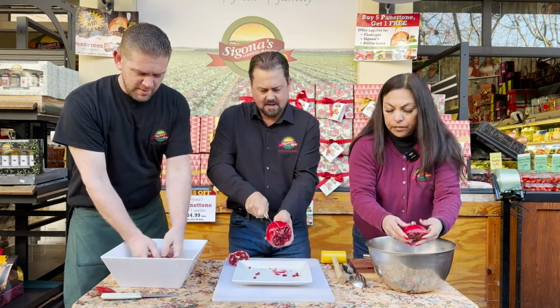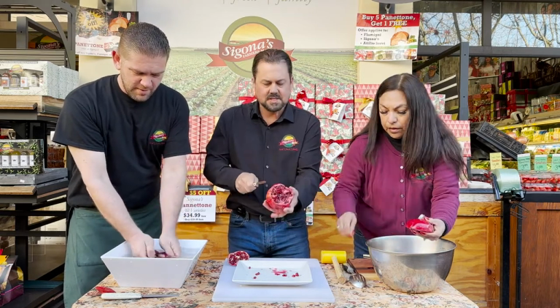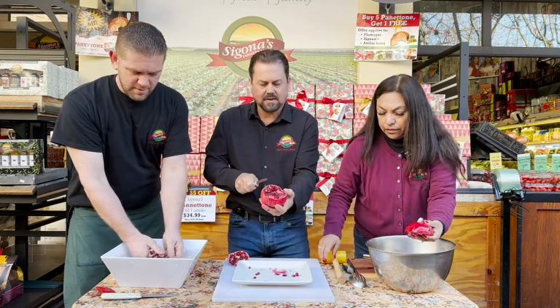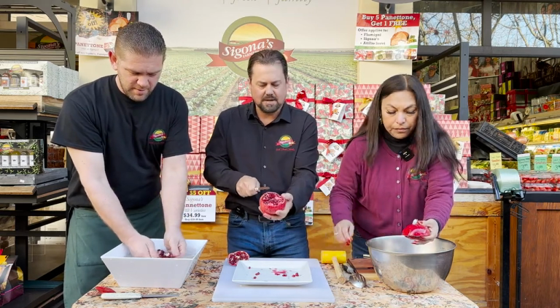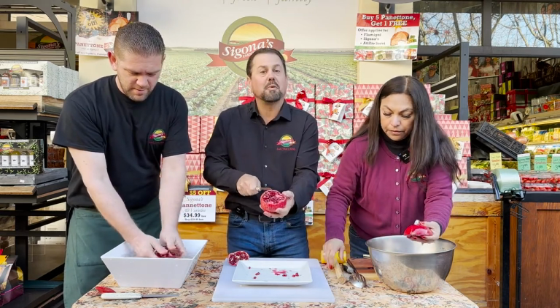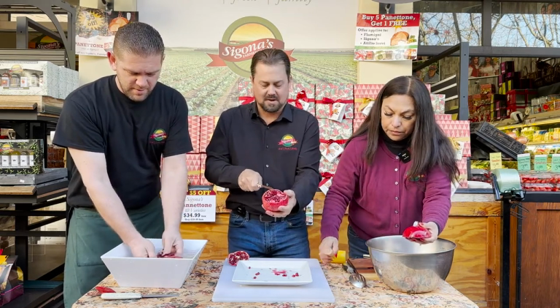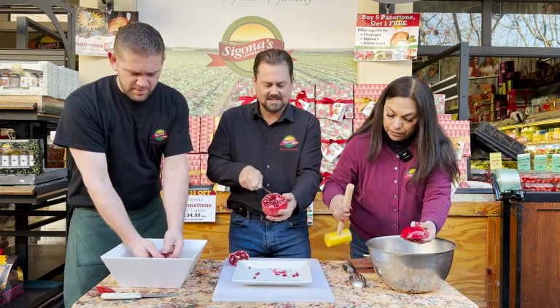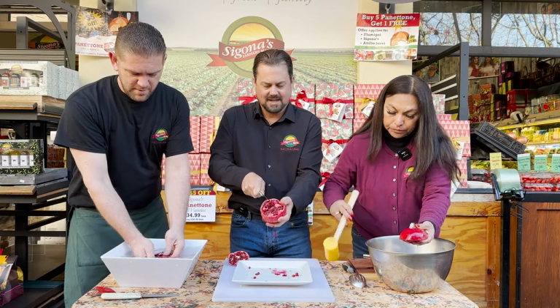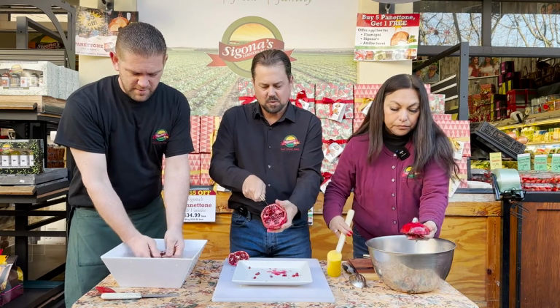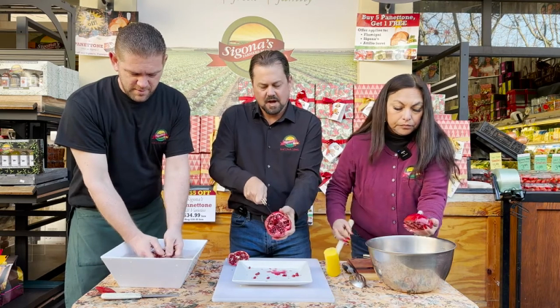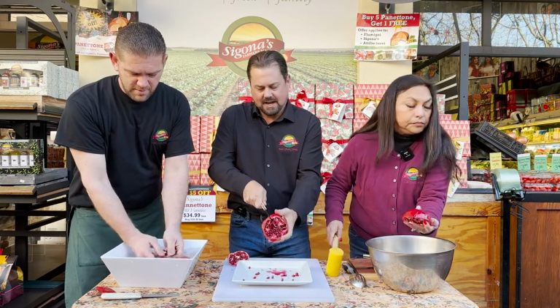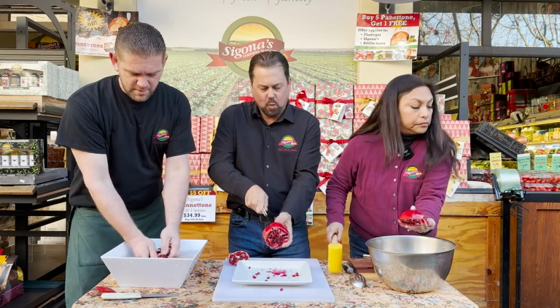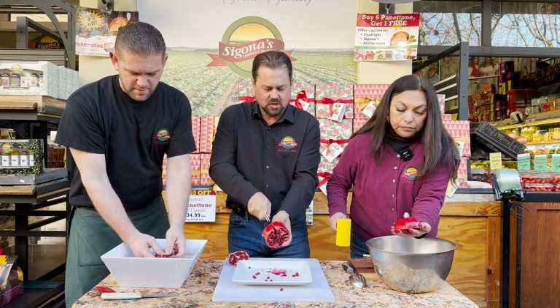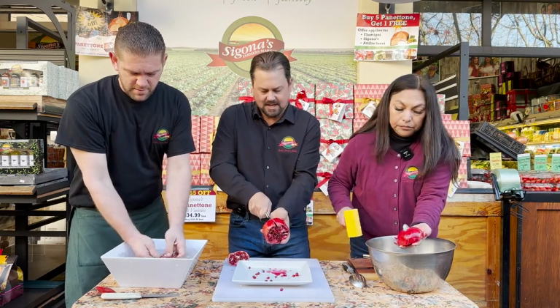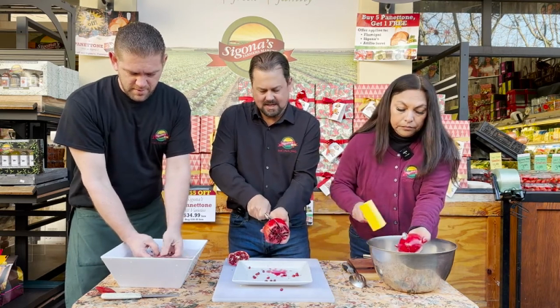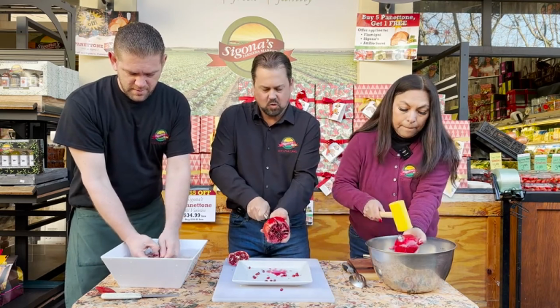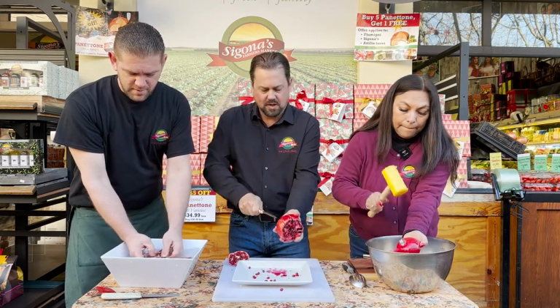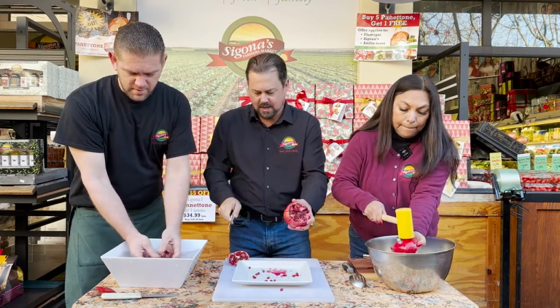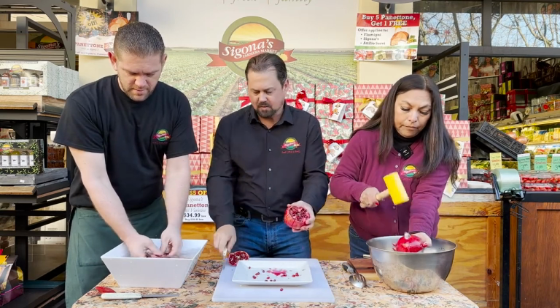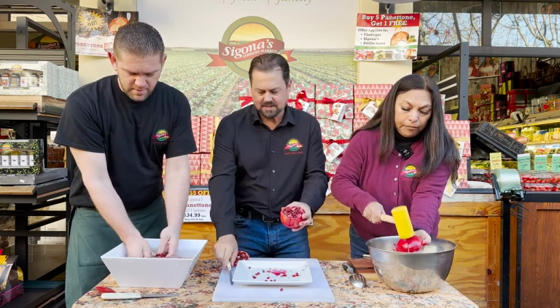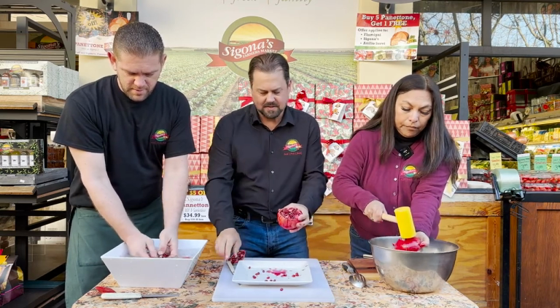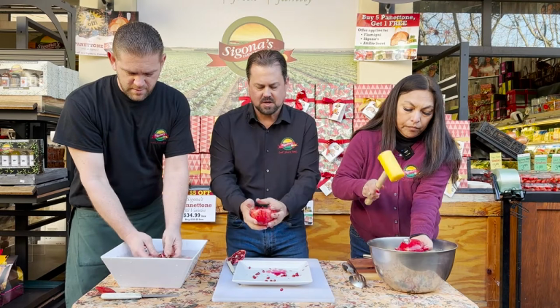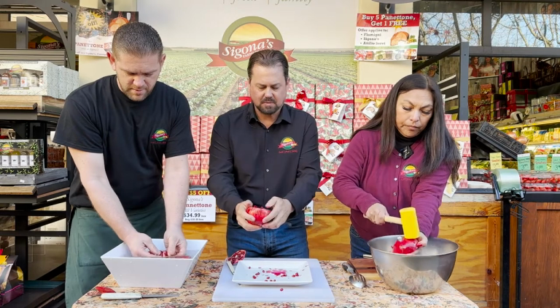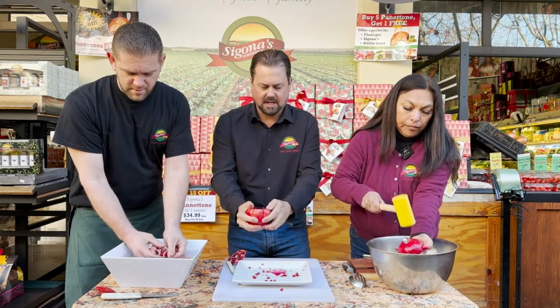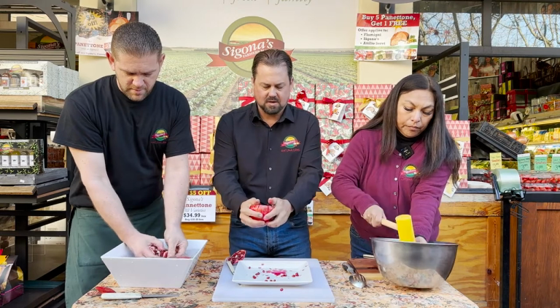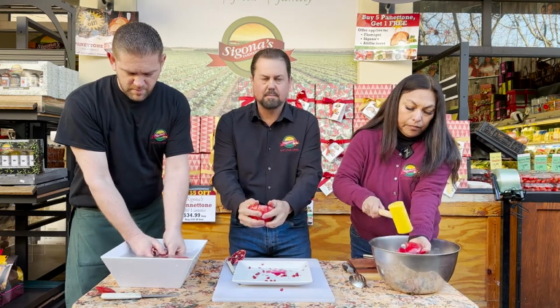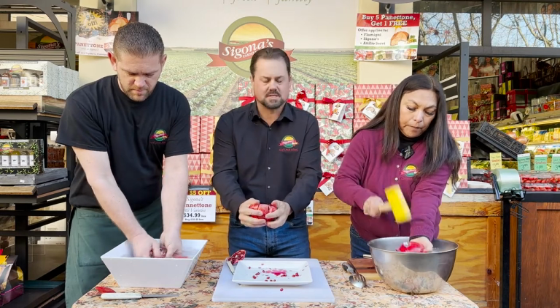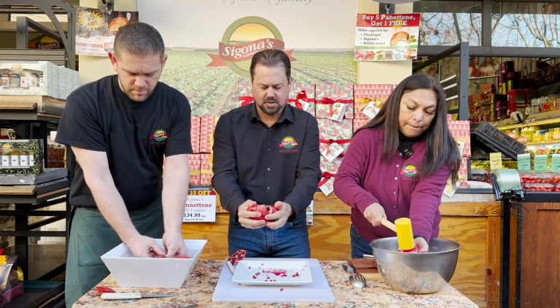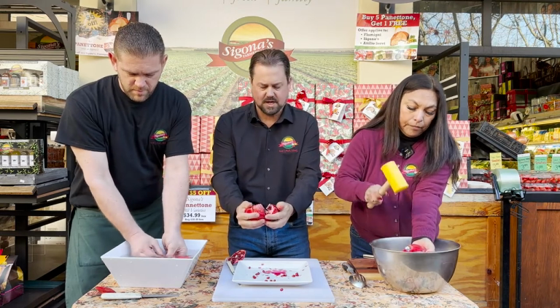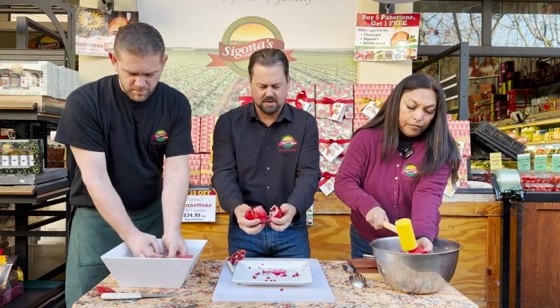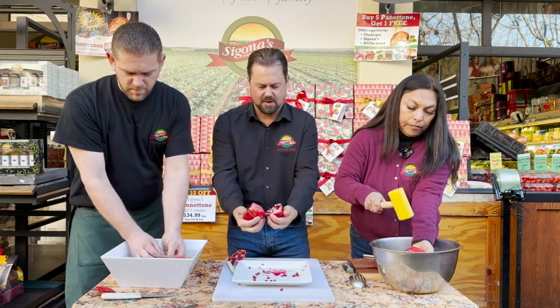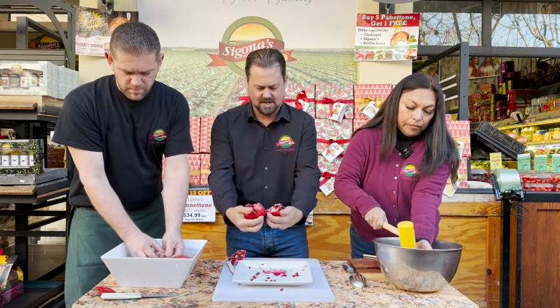This is the perfect time of year for pomegranates as we're in the winter and the cooler weather is bringing out the ripeness of them. So kind of late November, December is a great time of year for pomegranates.